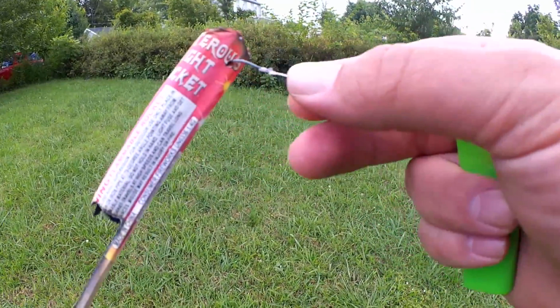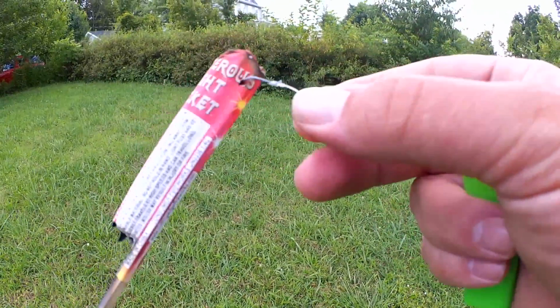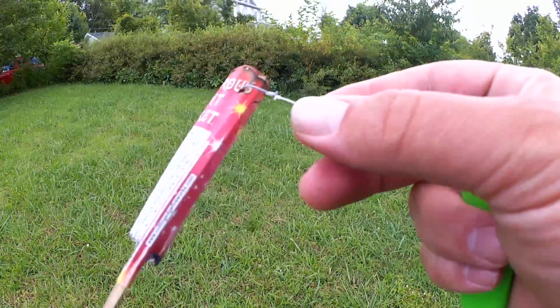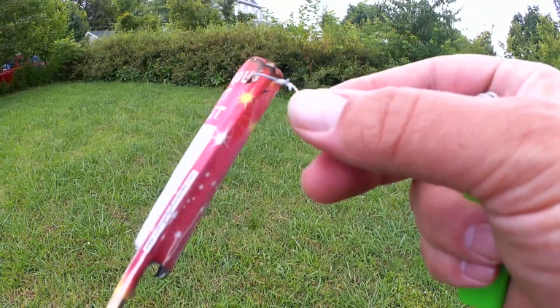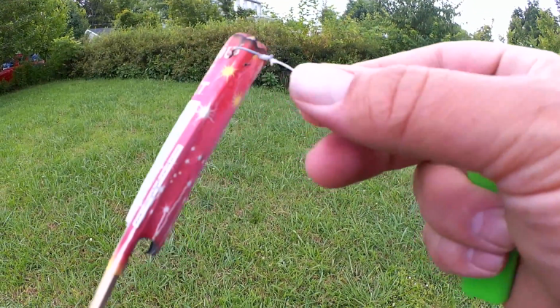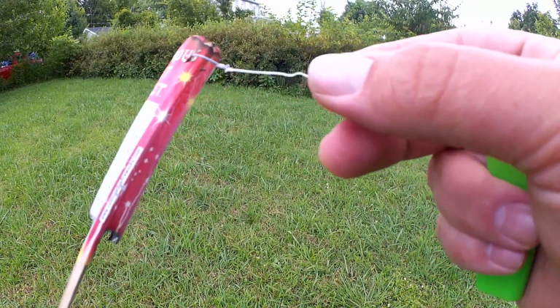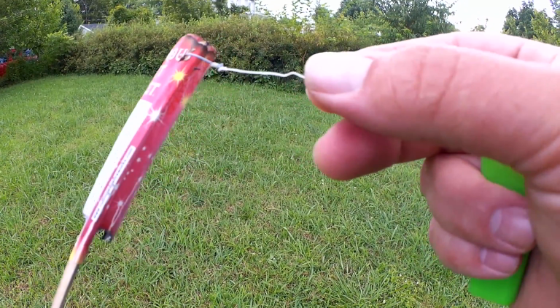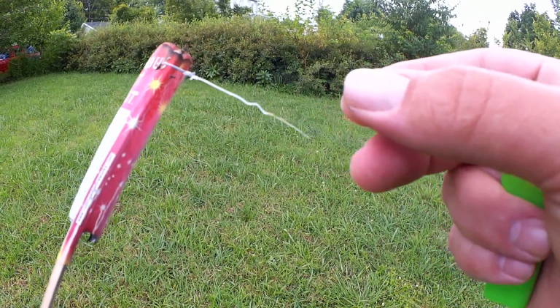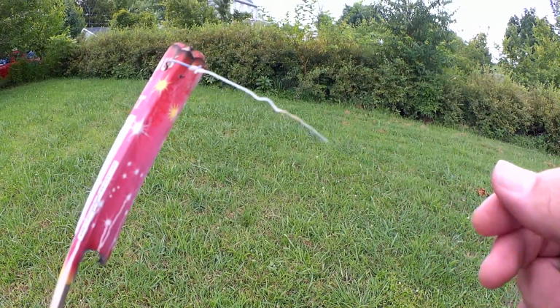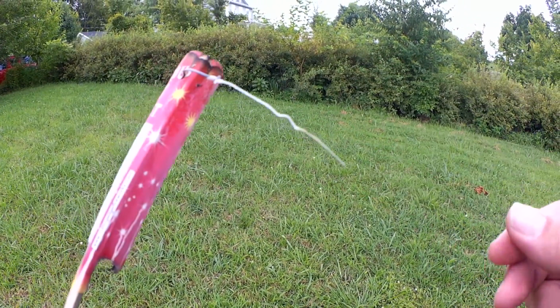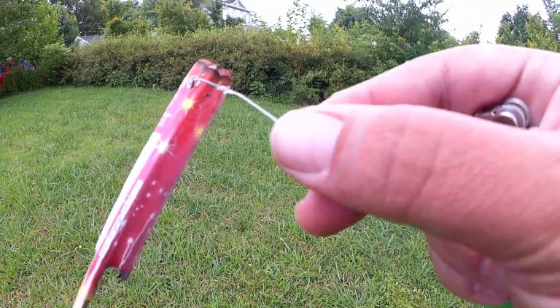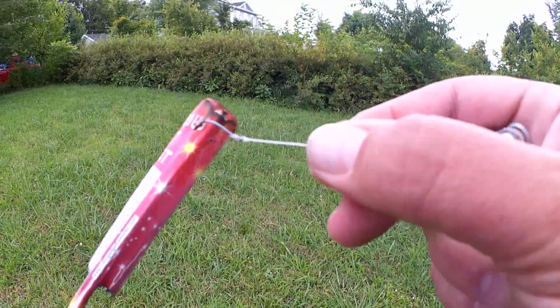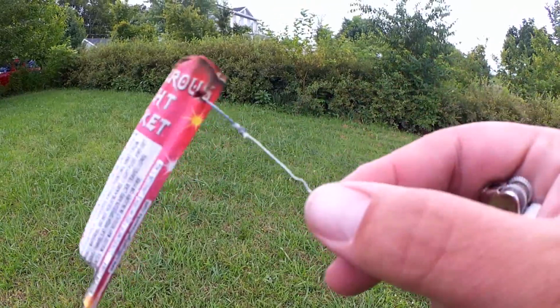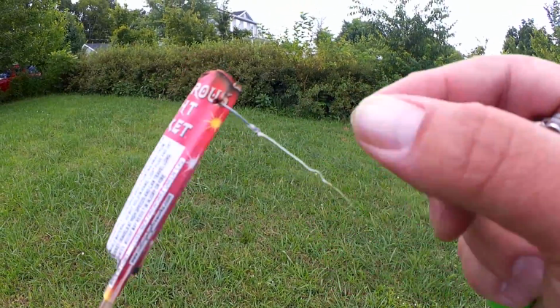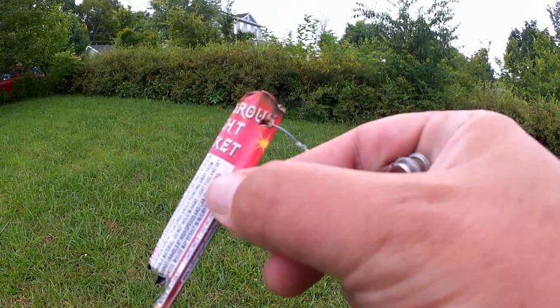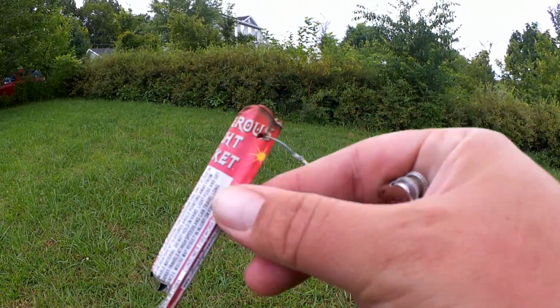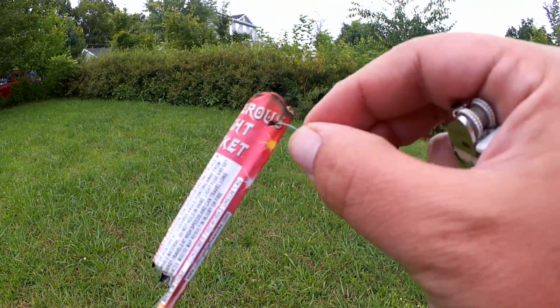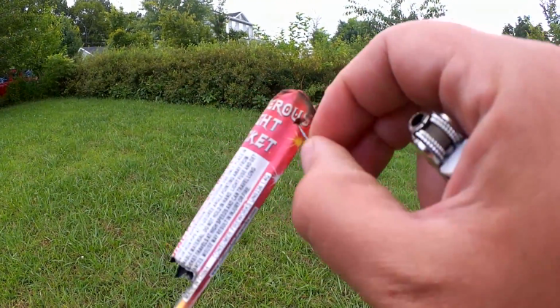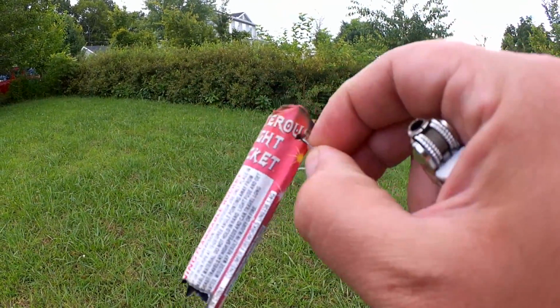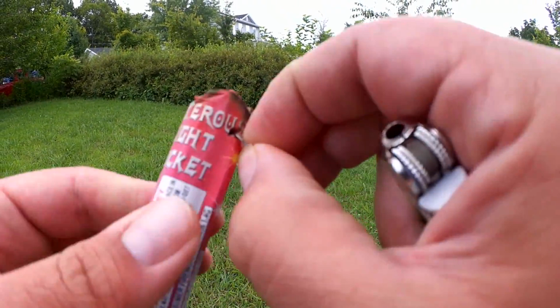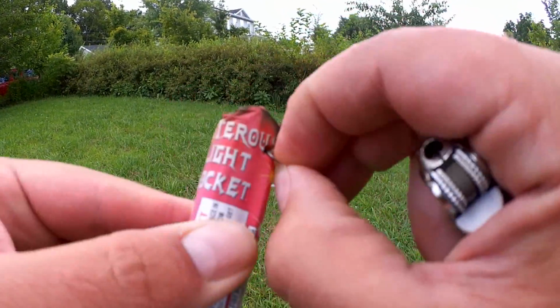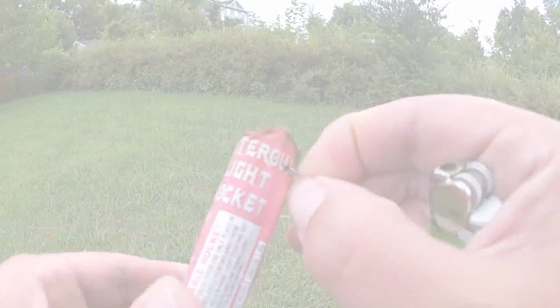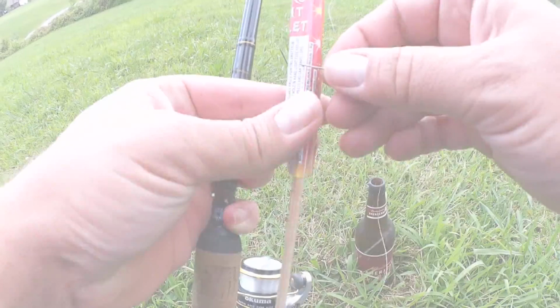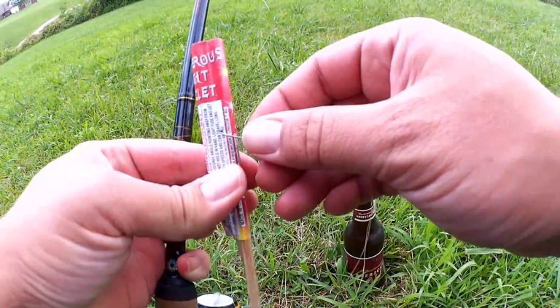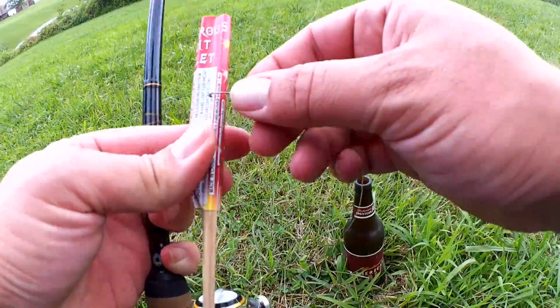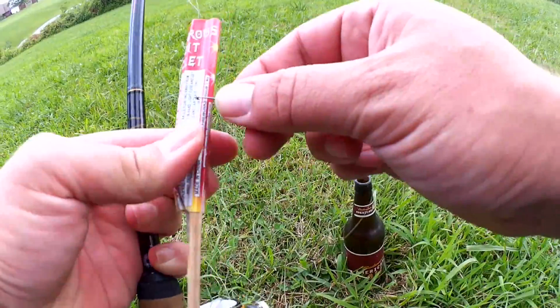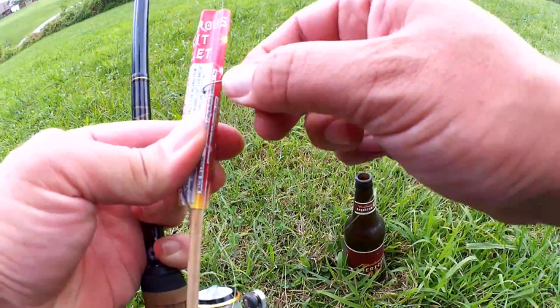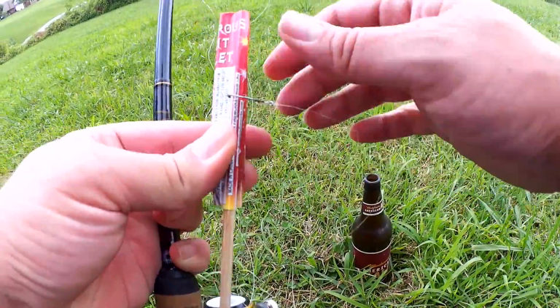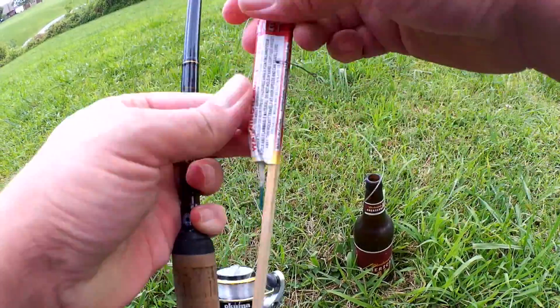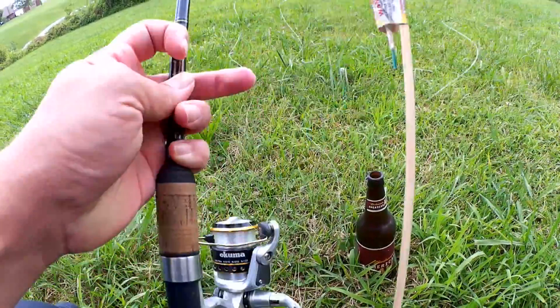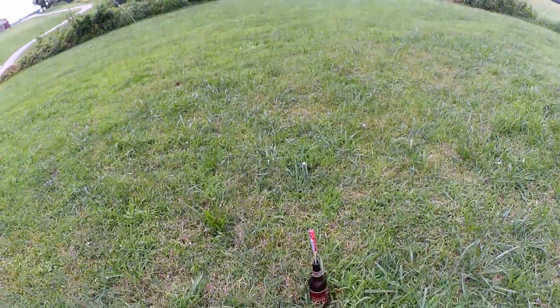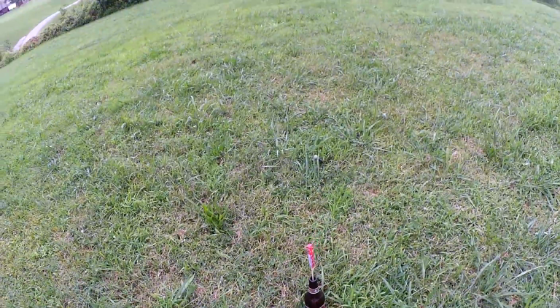Alright, so there's my hook. There's my line. Yeah, it melted. Let's try a little bit further down, maybe in the middle. Alright, hook down right here in the middle. That looks good. Let's try this again.